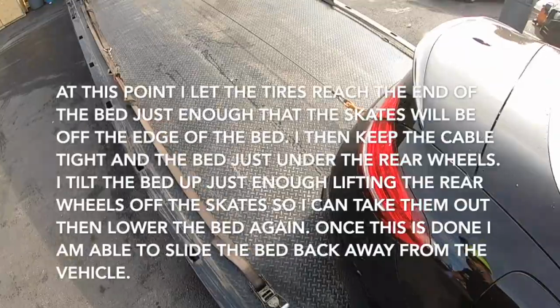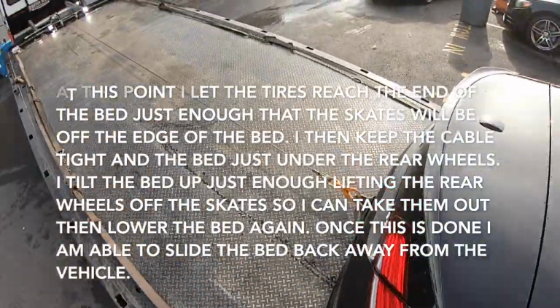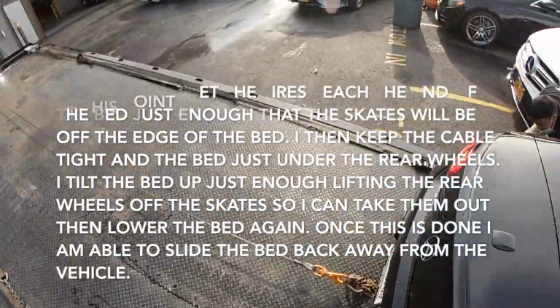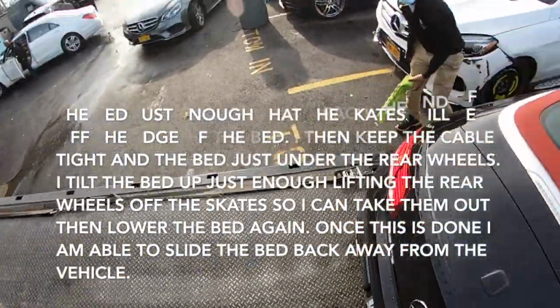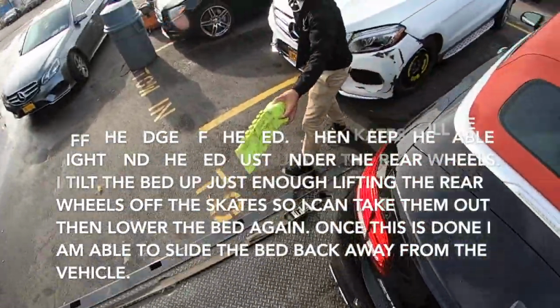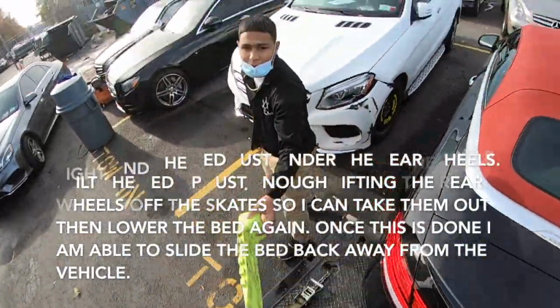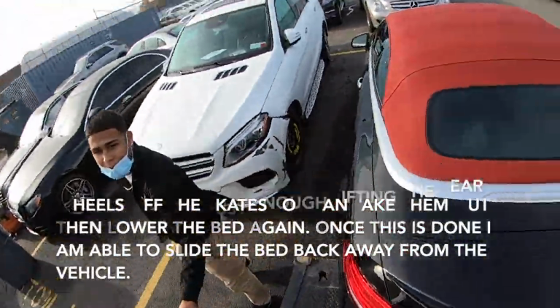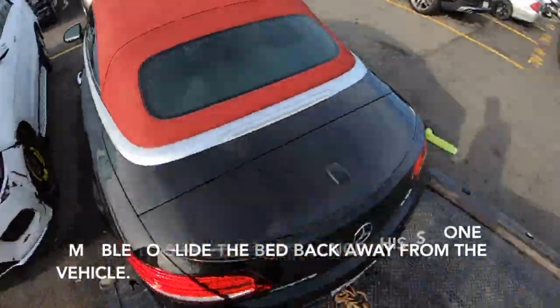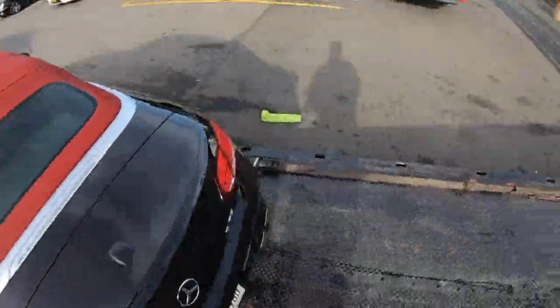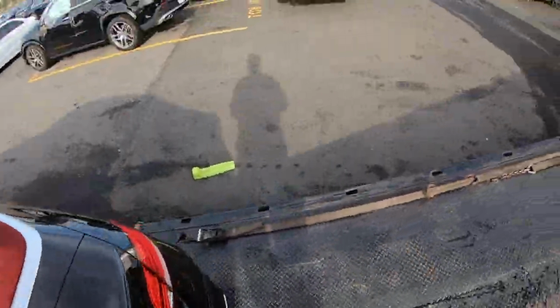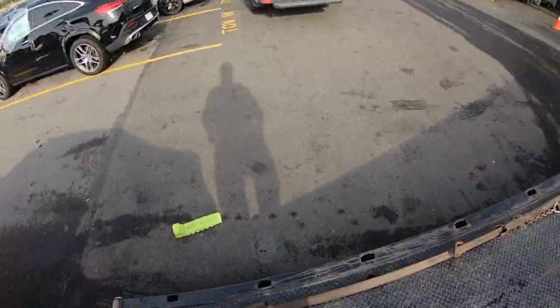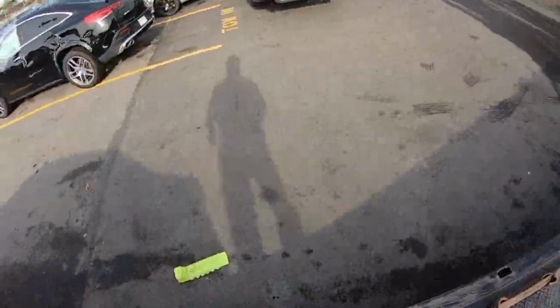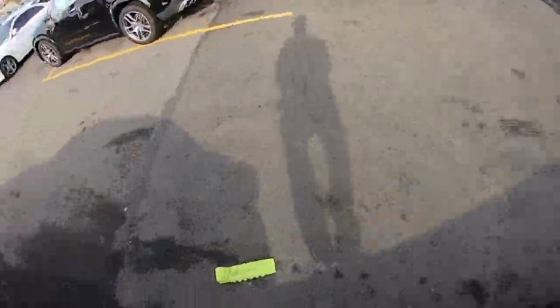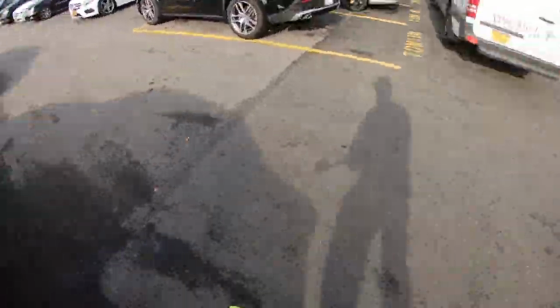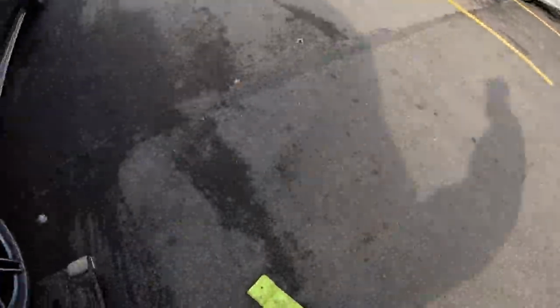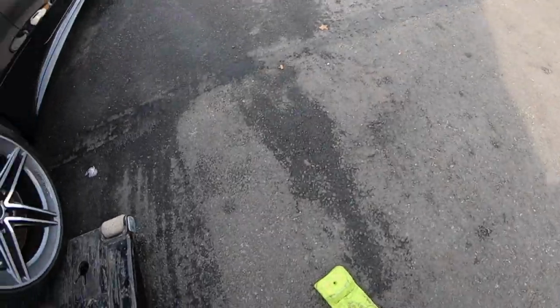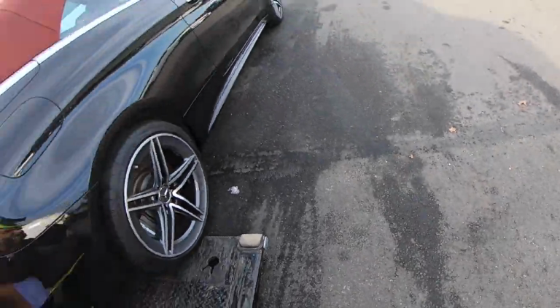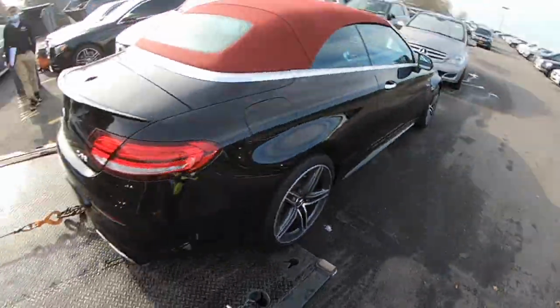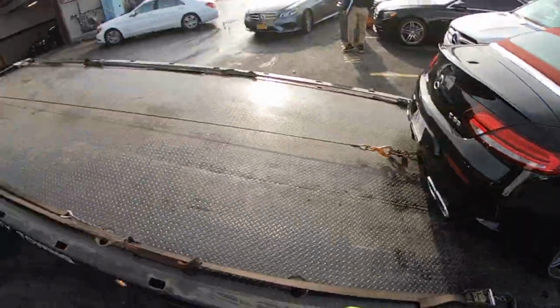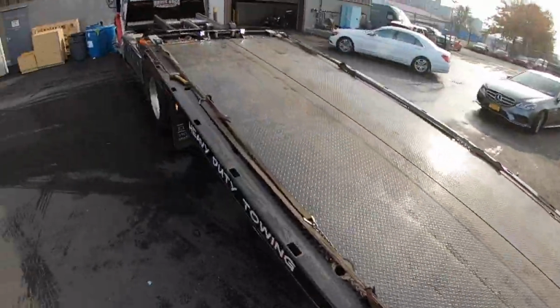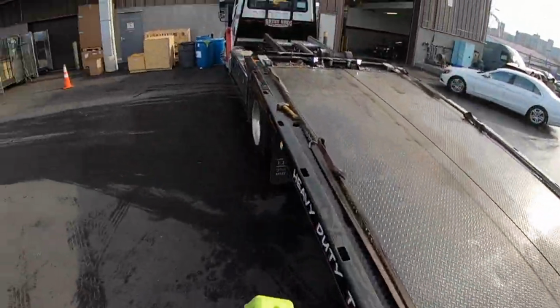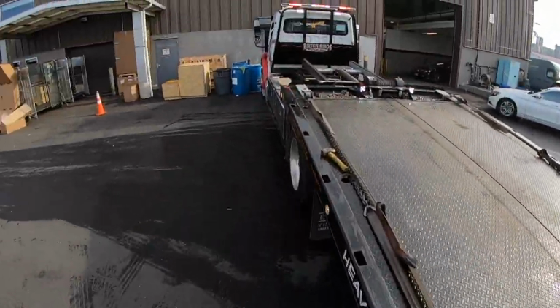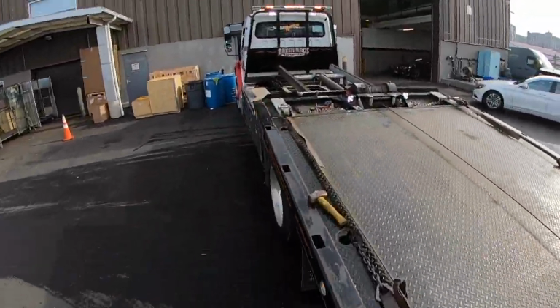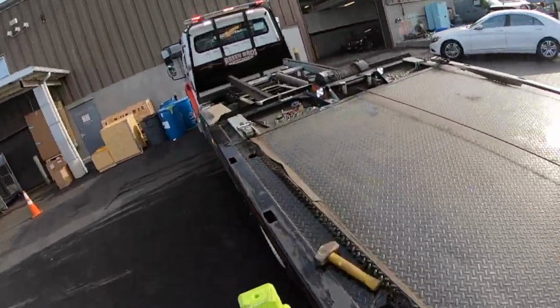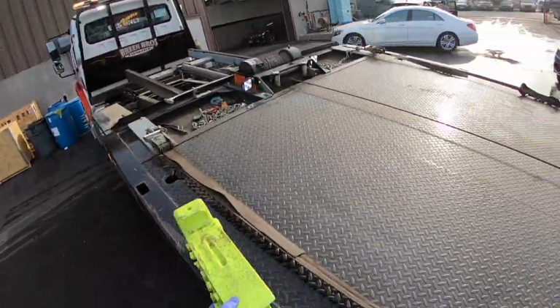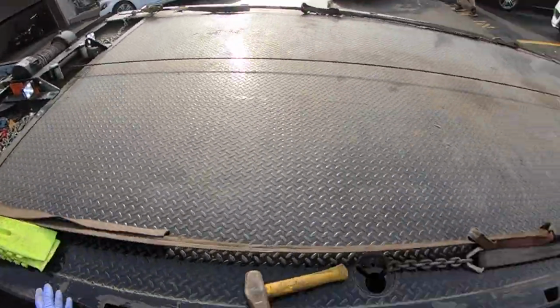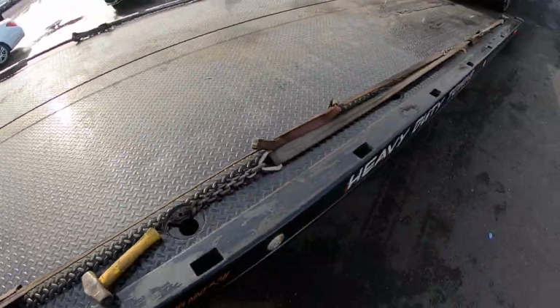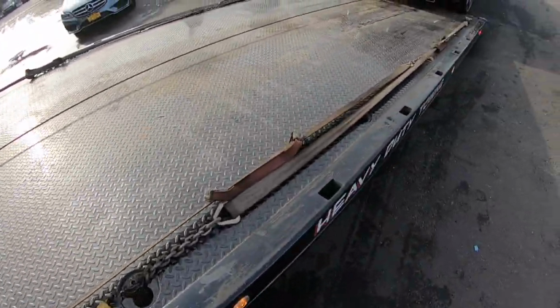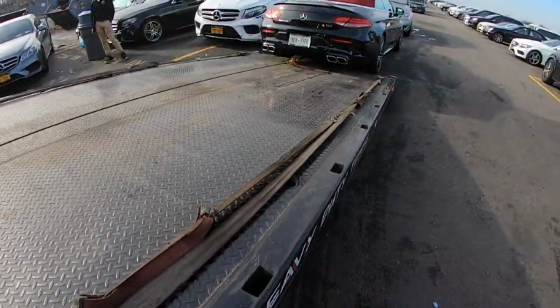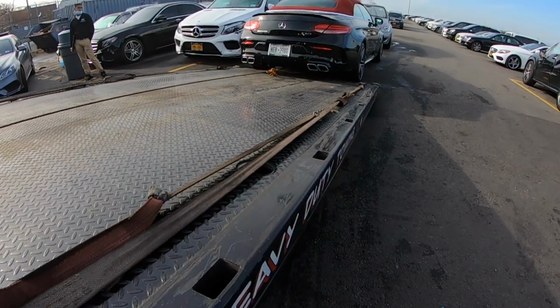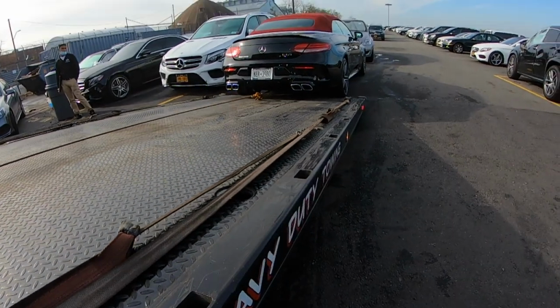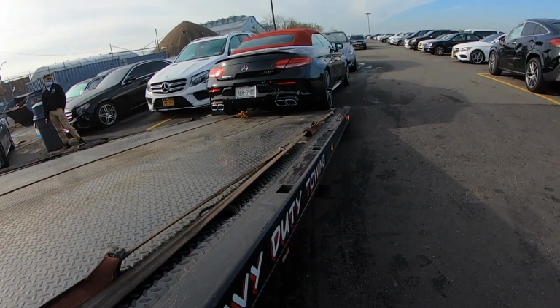The wheels are at the end of the bed. So once I put it down and I pull out the bed, it pulls right from underneath it — hopefully. I just wanted to show you how I do it with the skates.